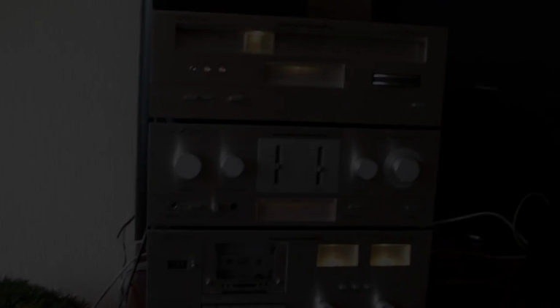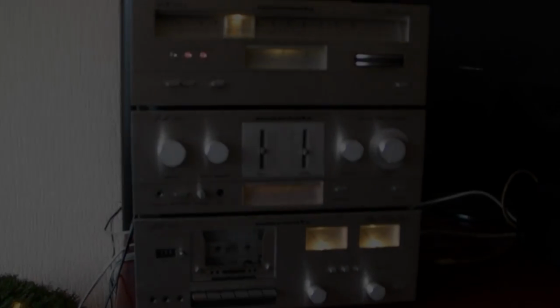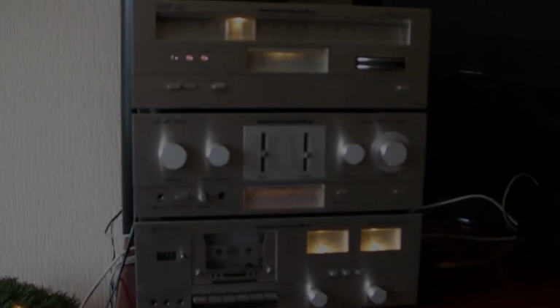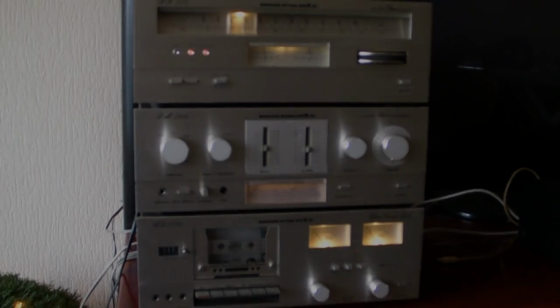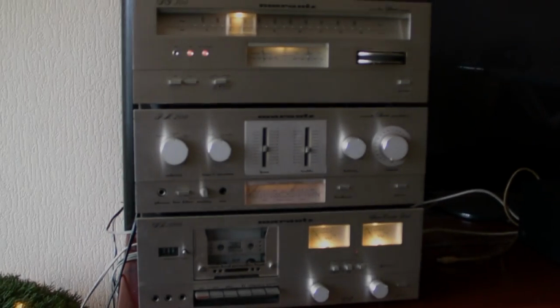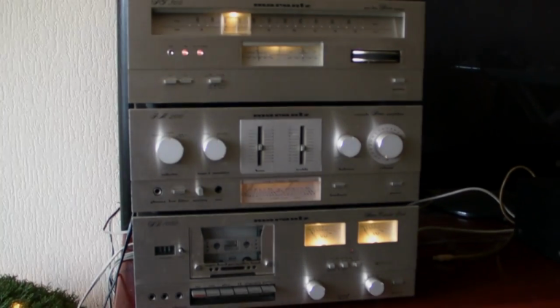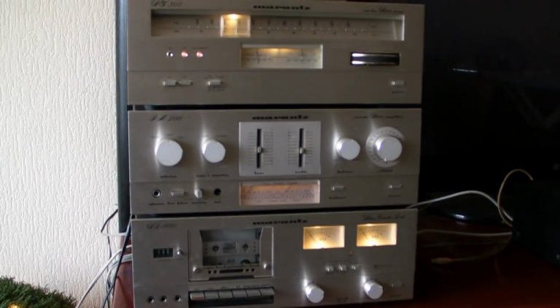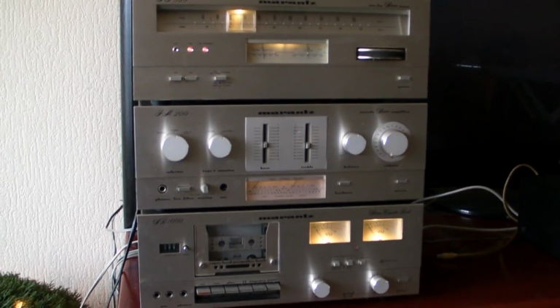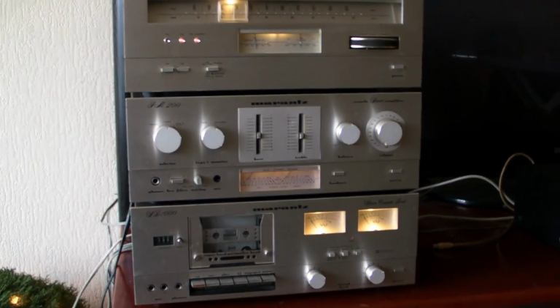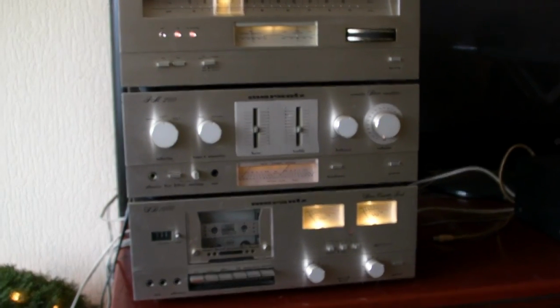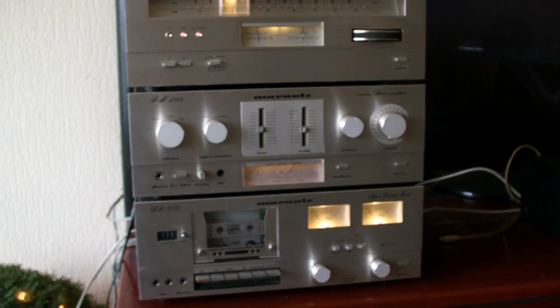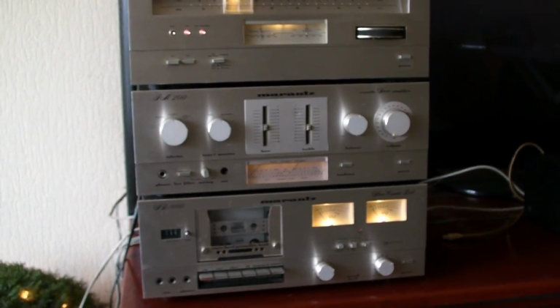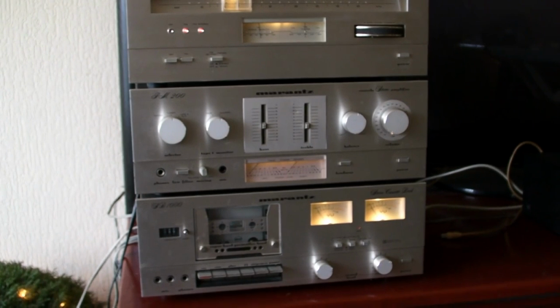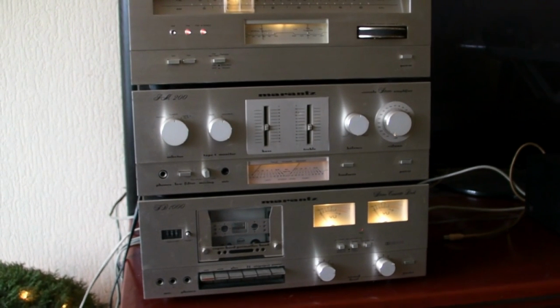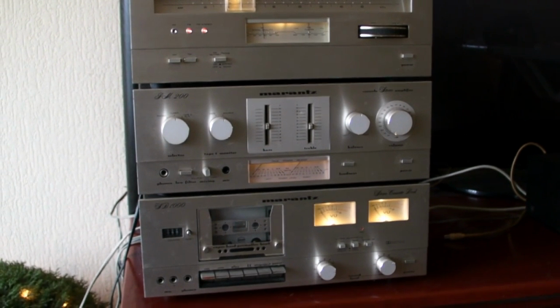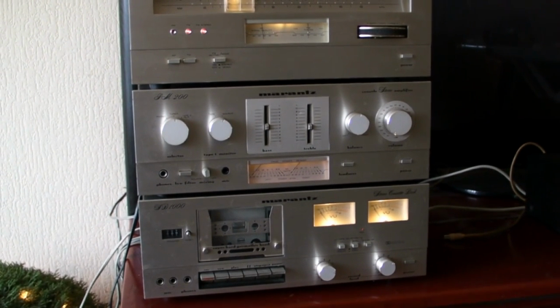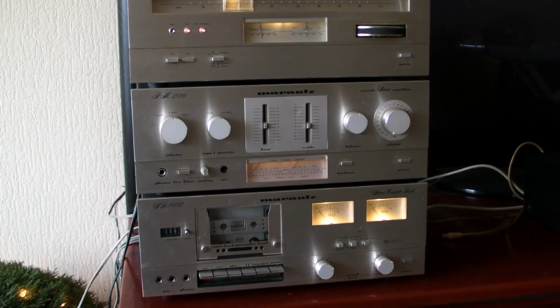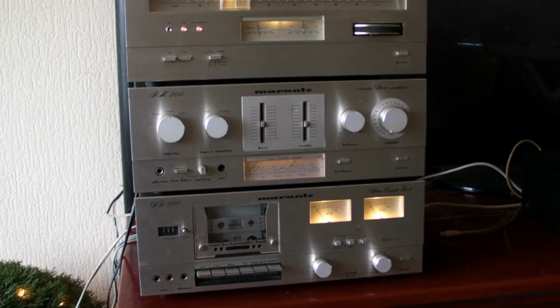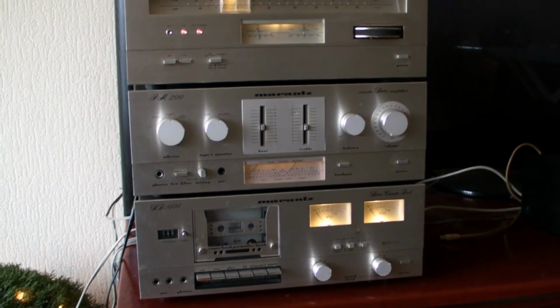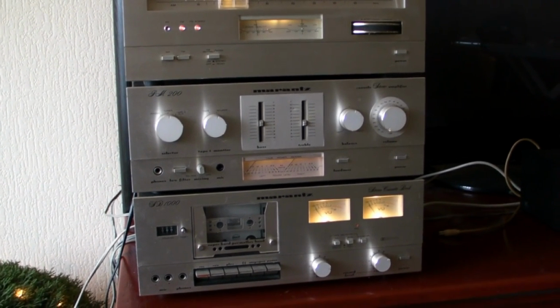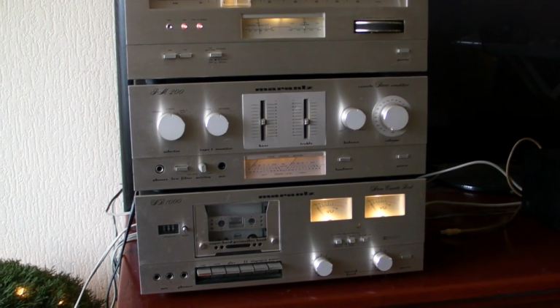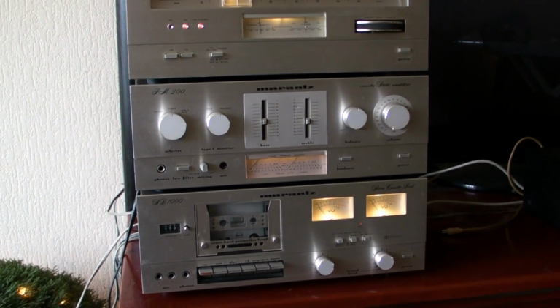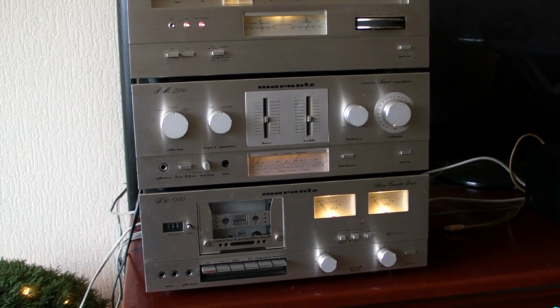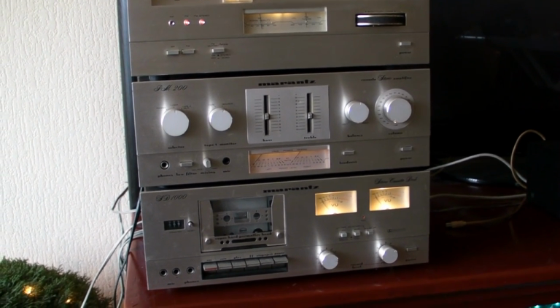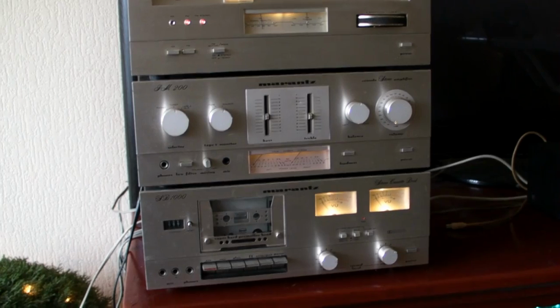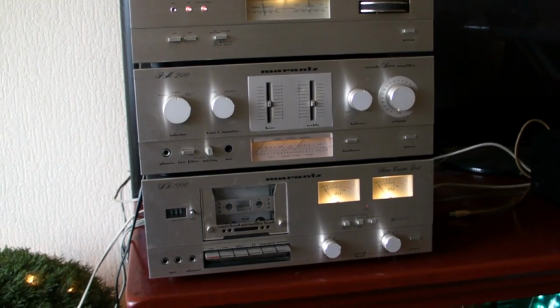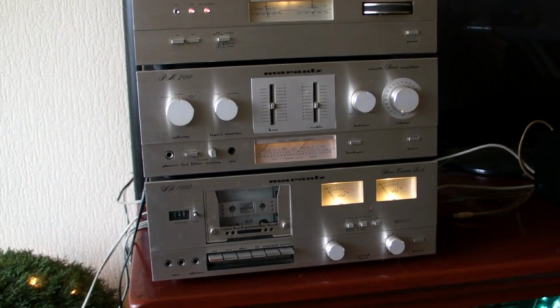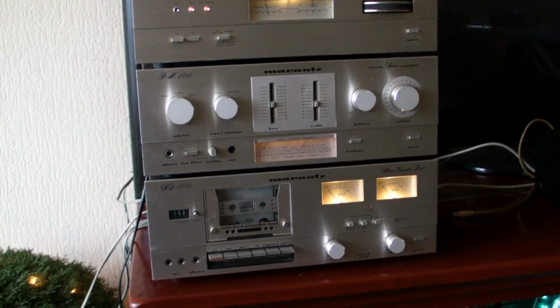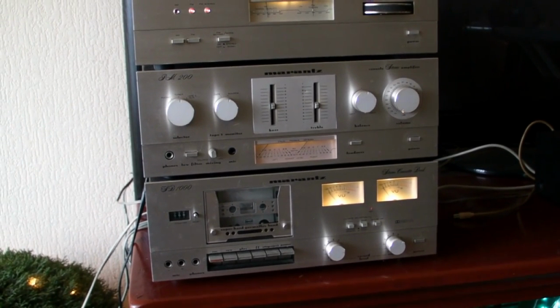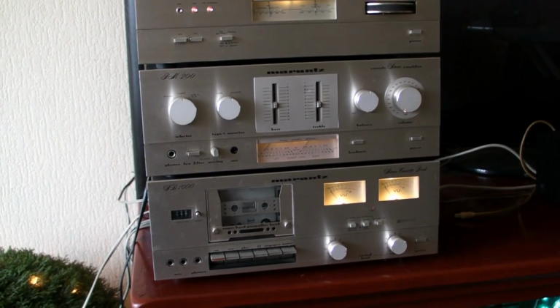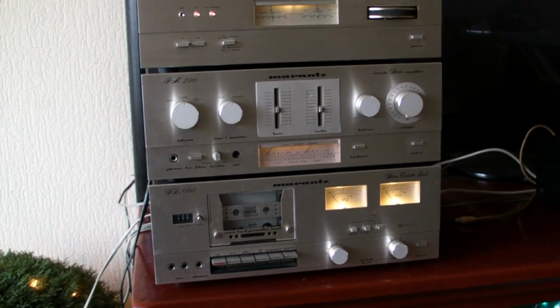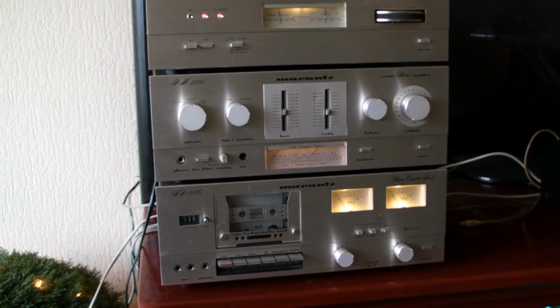Hello Vintage Lovers! Today I'm gonna review the Marantz ST300 tuner, the PM200 amplifier, and the SD1000 cassette deck.